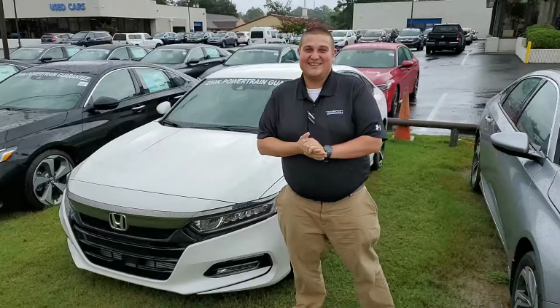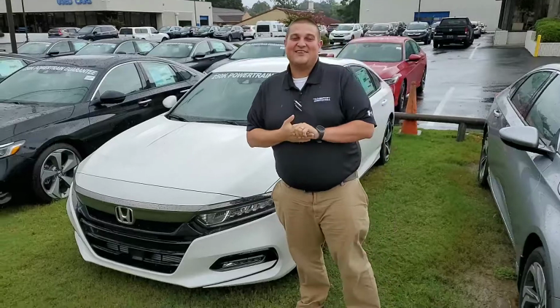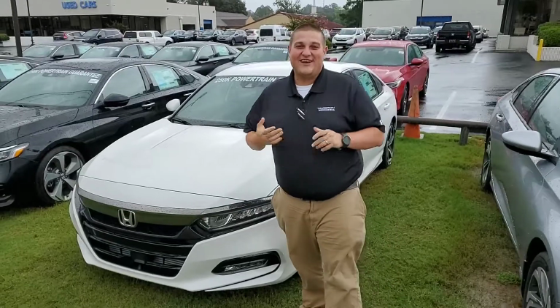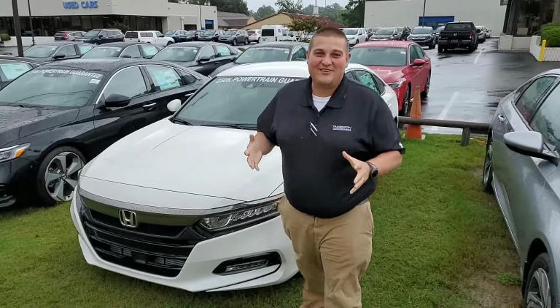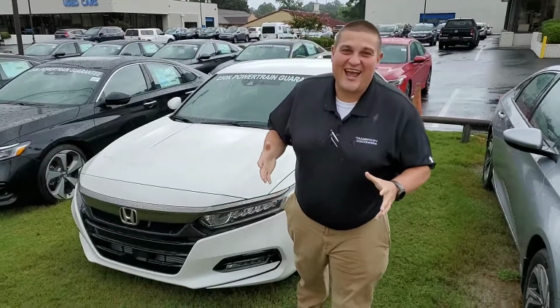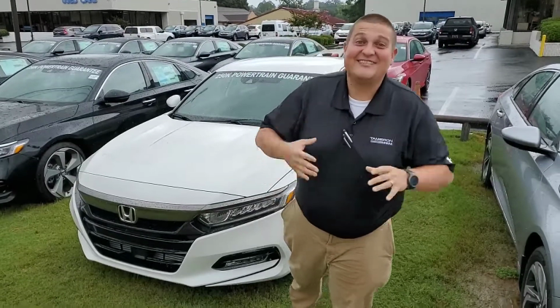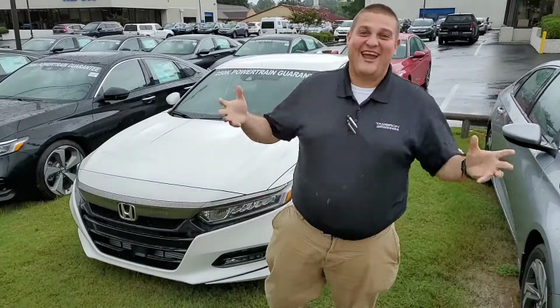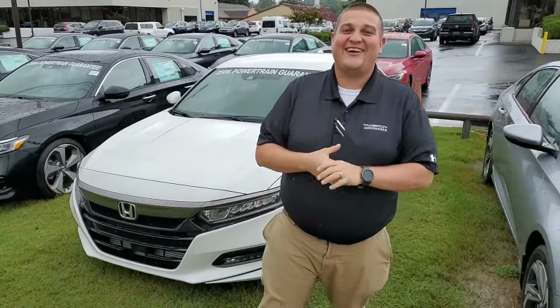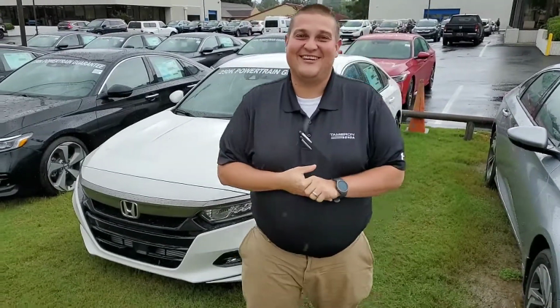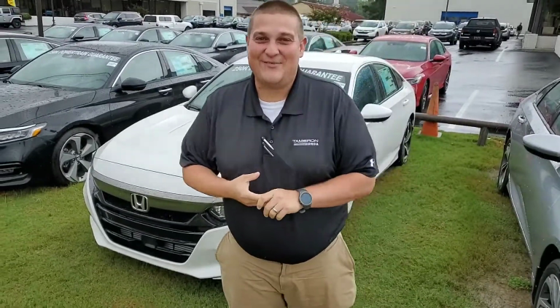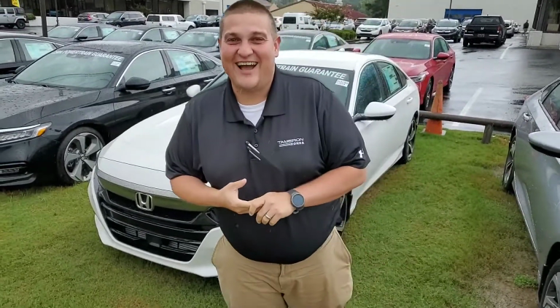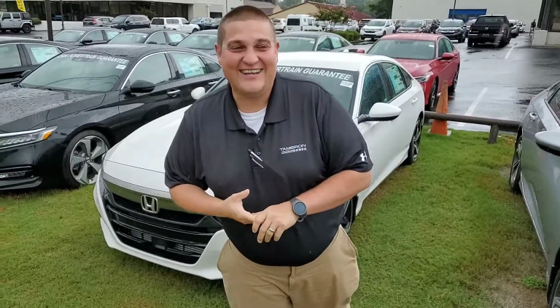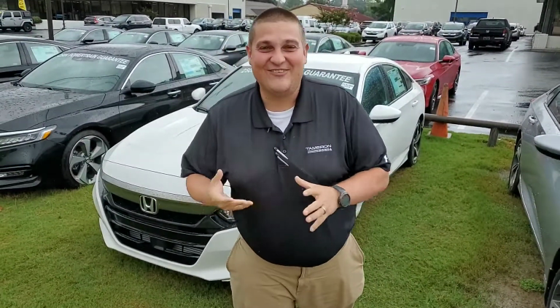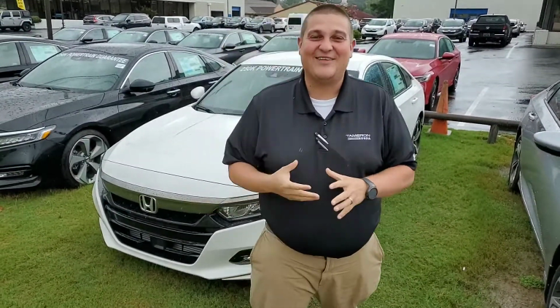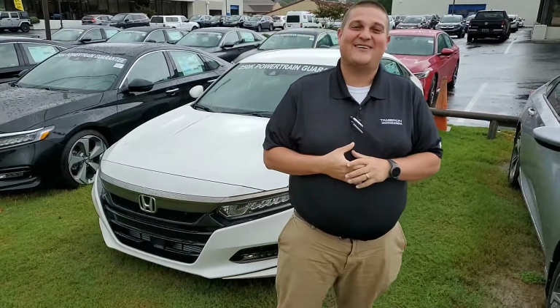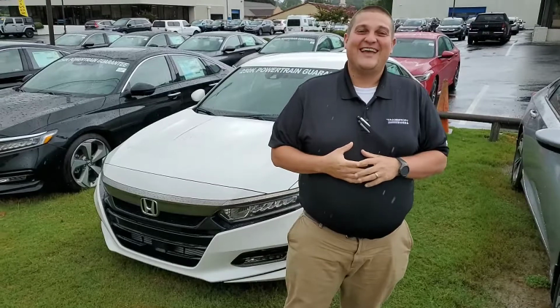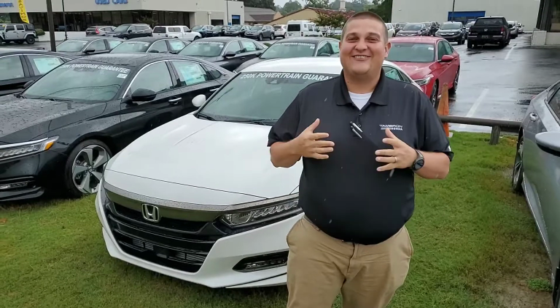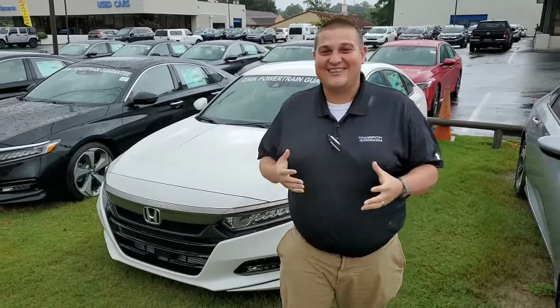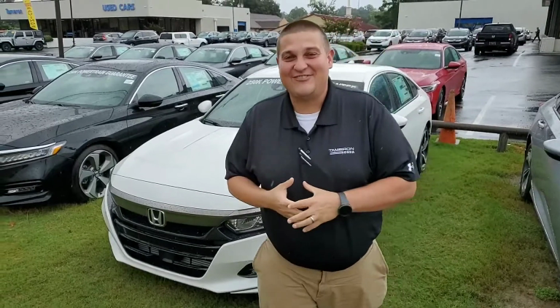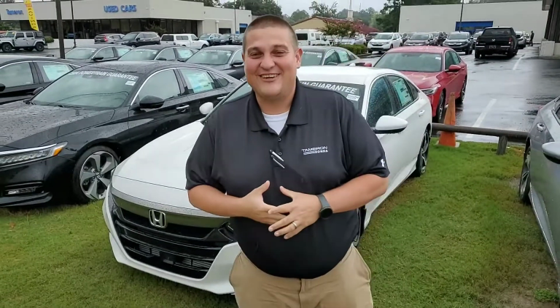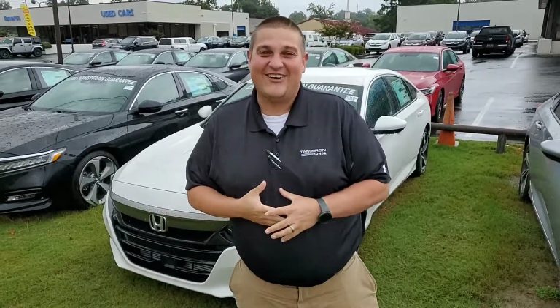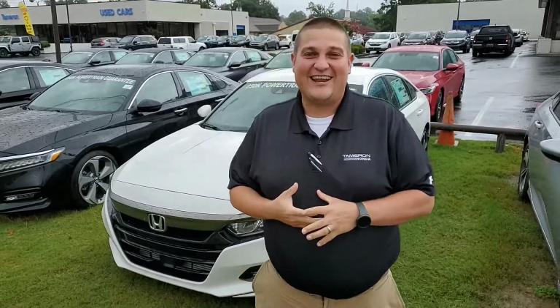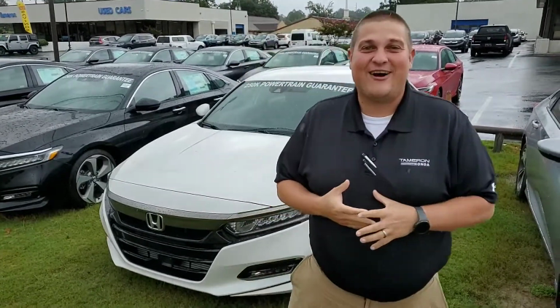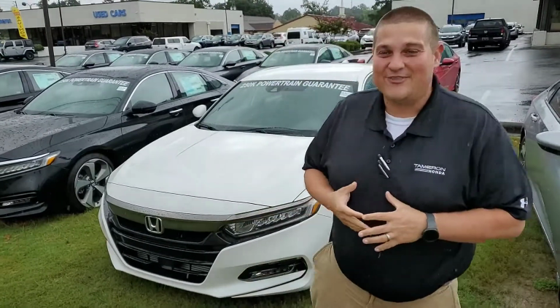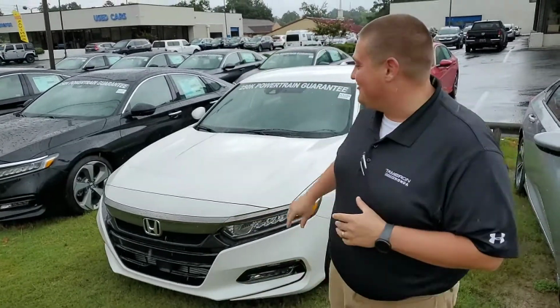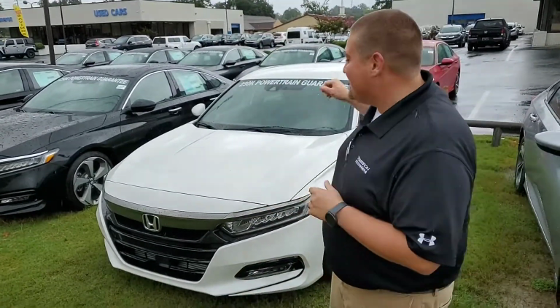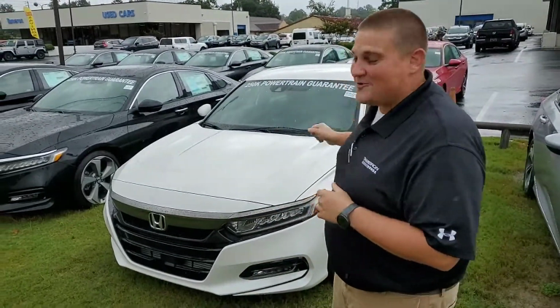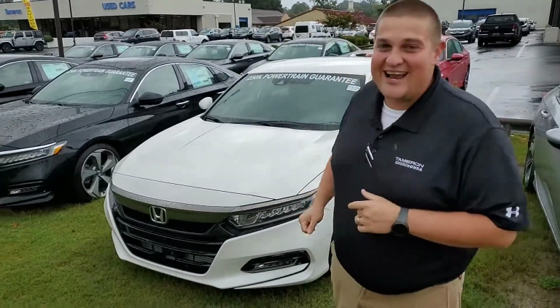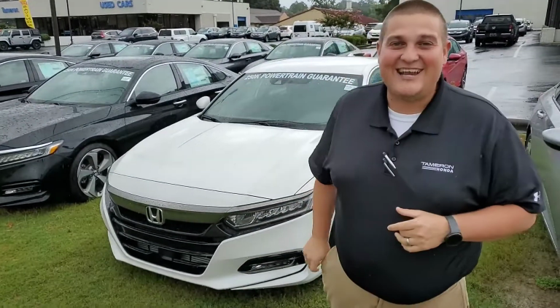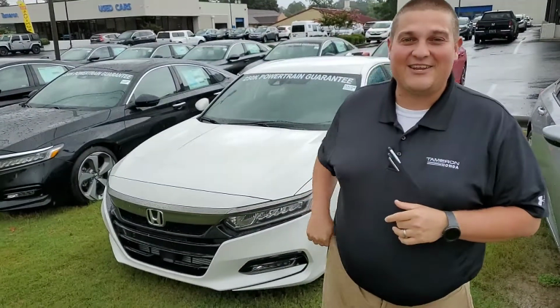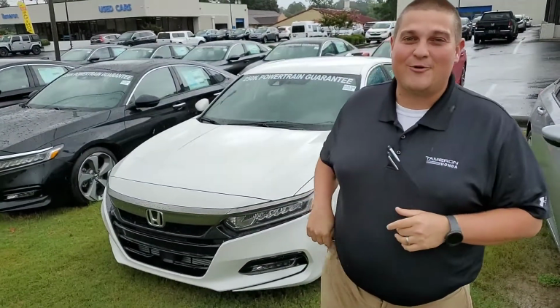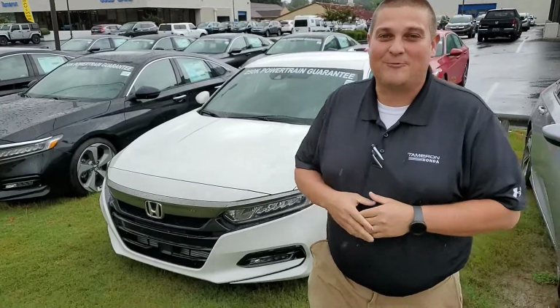Good afternoon, Chad. This is Chad Harrelson at Tamron Honda in Hoover, Alabama, and I wanted to thank you for your recent online inquiry on the beautiful 2019 Honda Accord Sport.